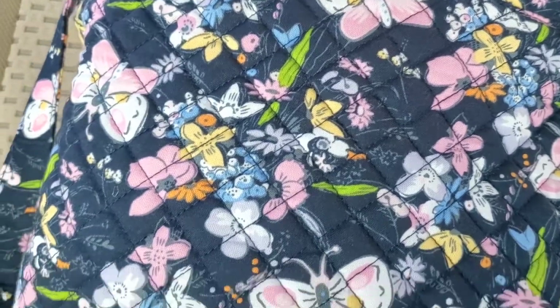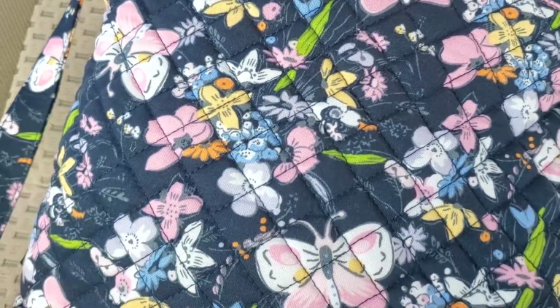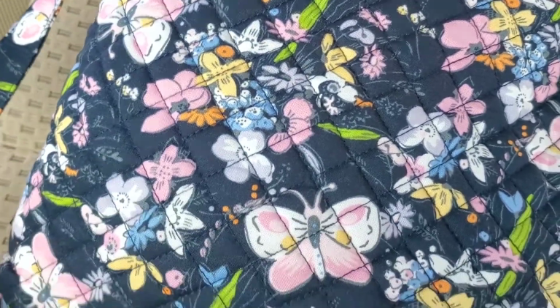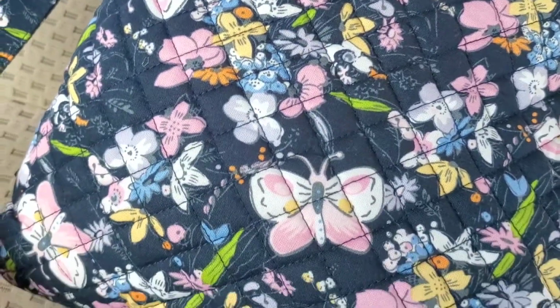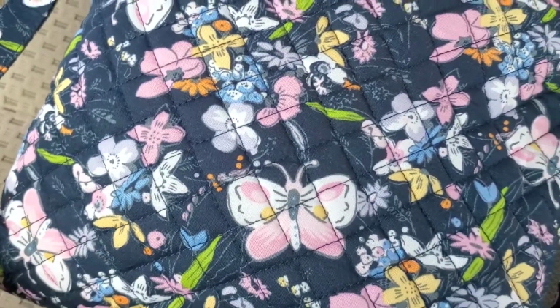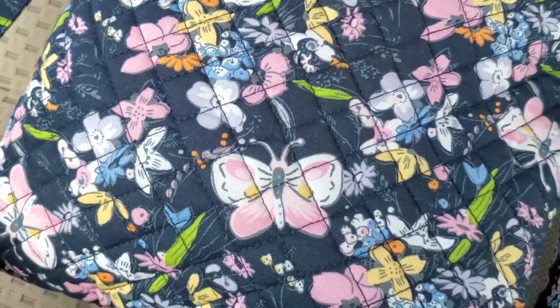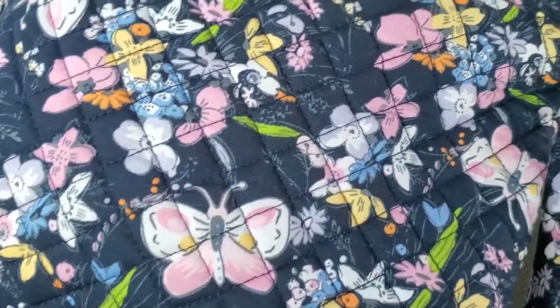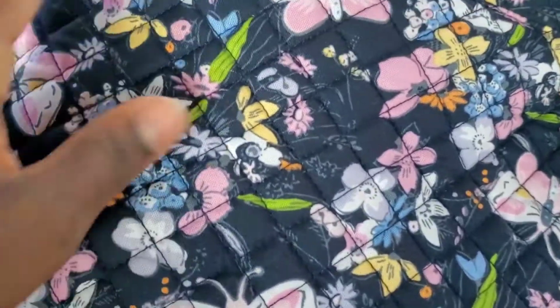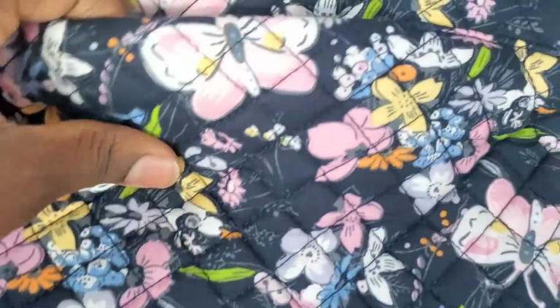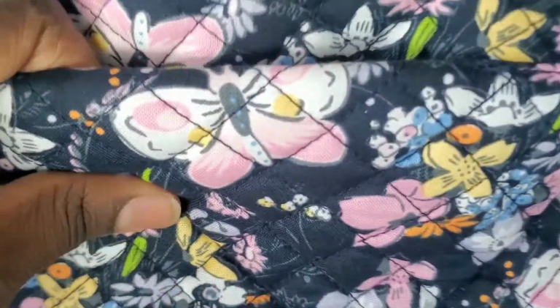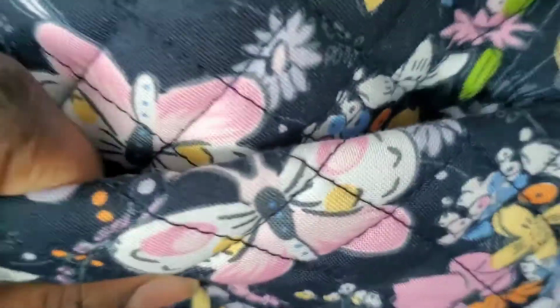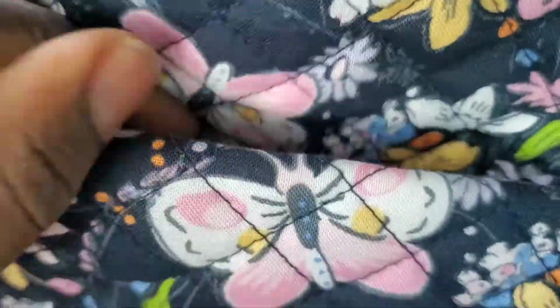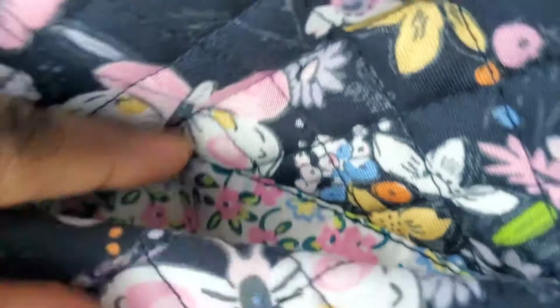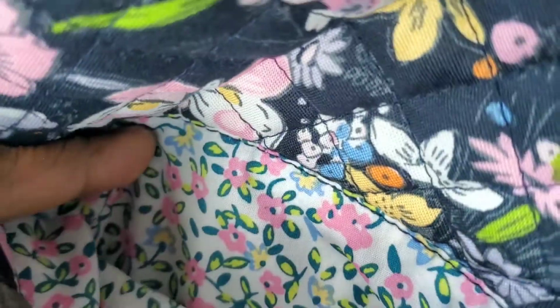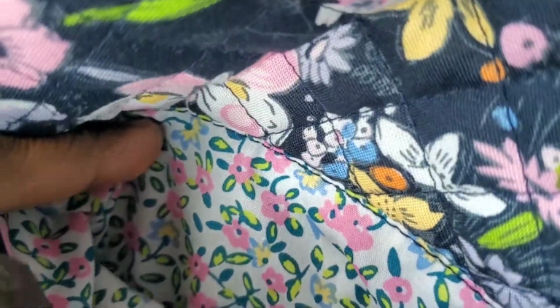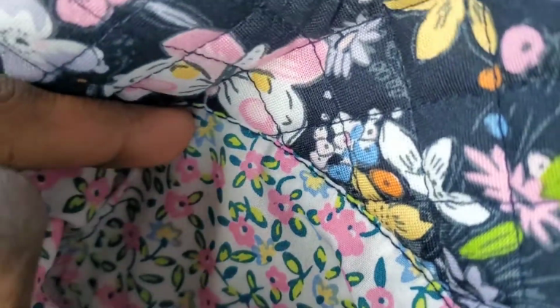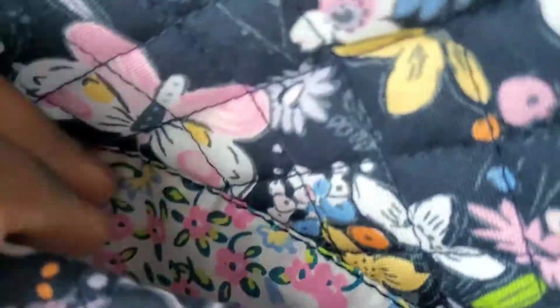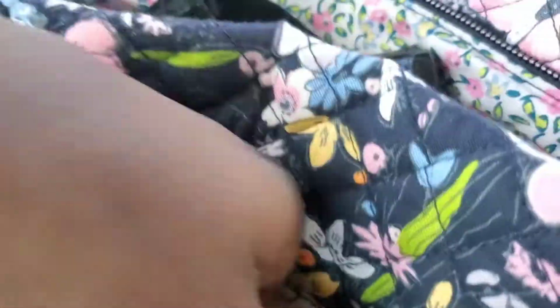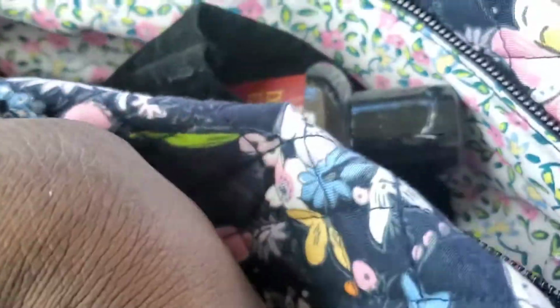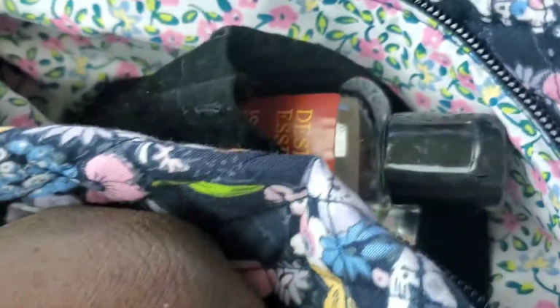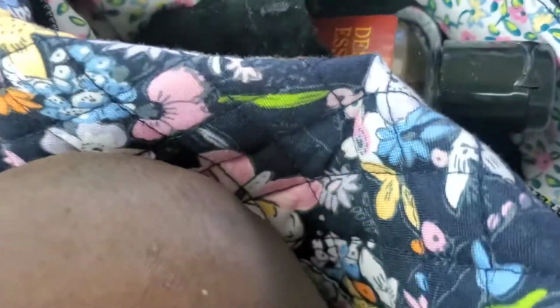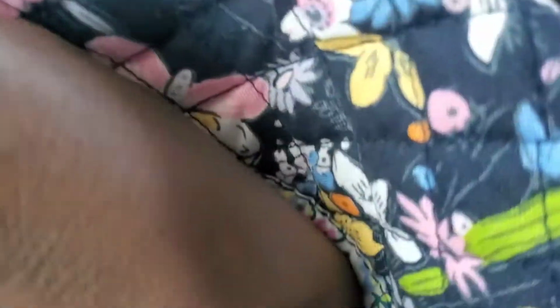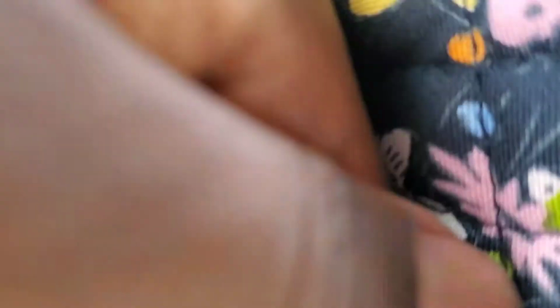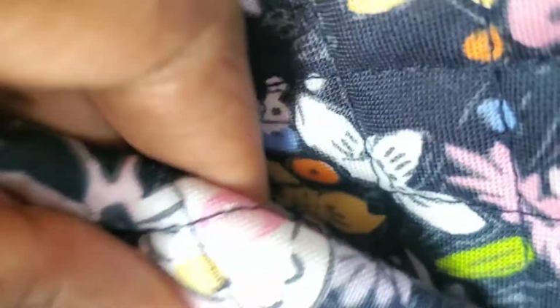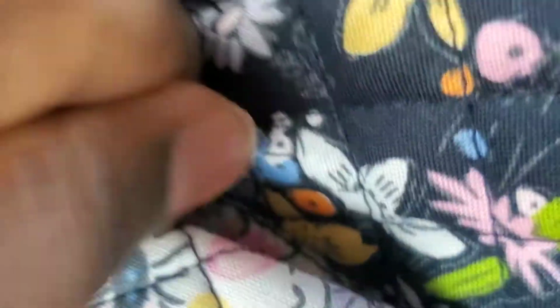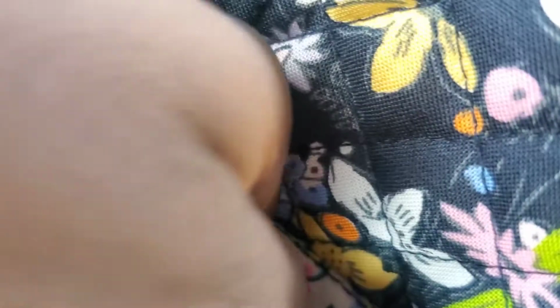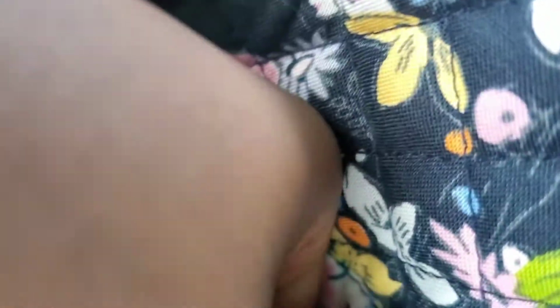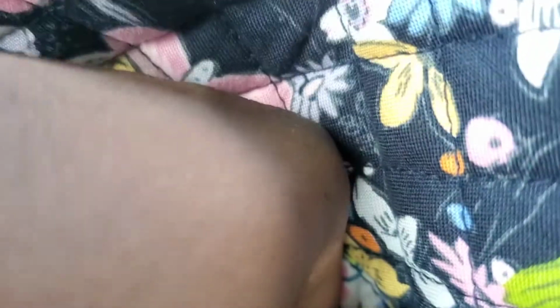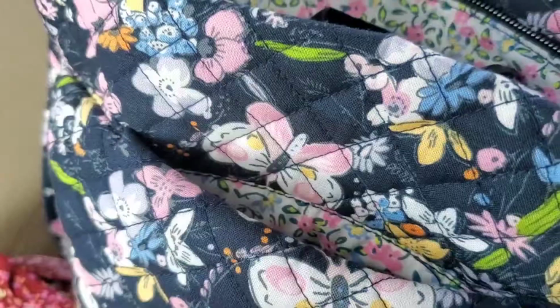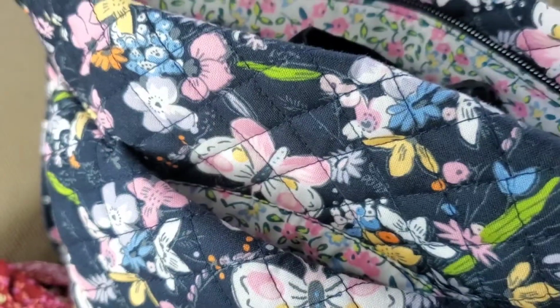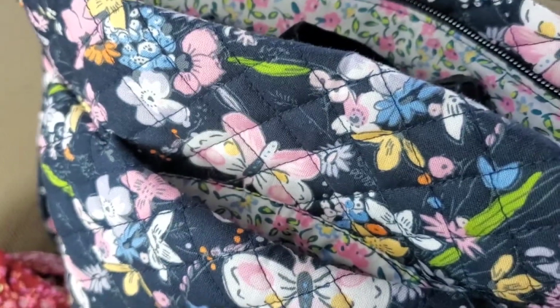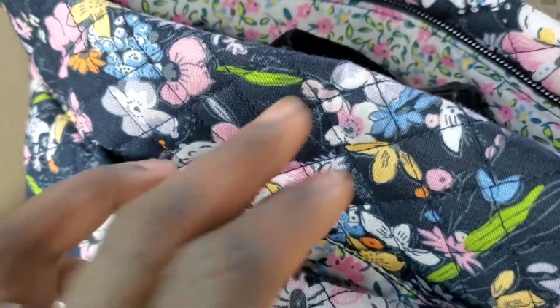That was the front of the bag, and now this is the back of the bag. This is the Triple Zip Hipster. Inside, as you can see, there is so much pops of color, and let's see what I have in here.